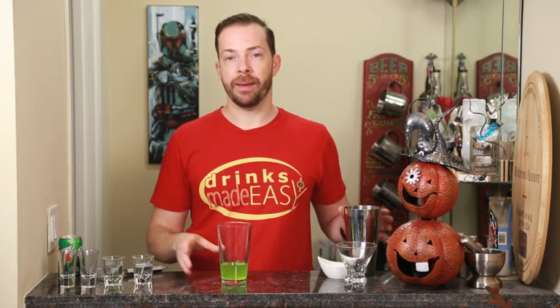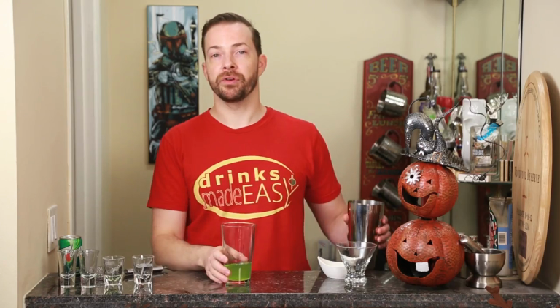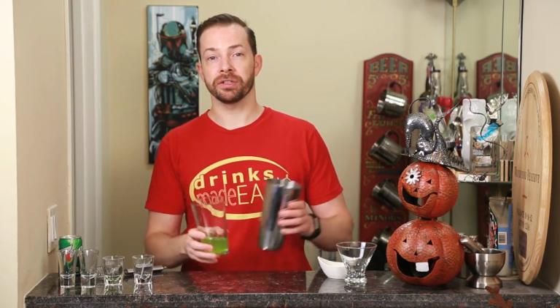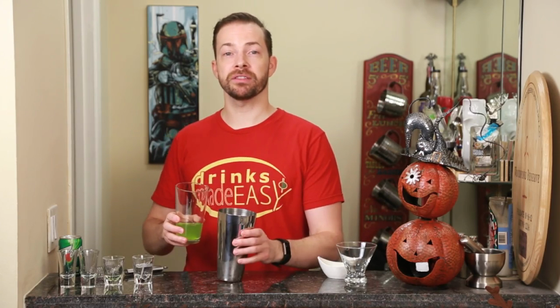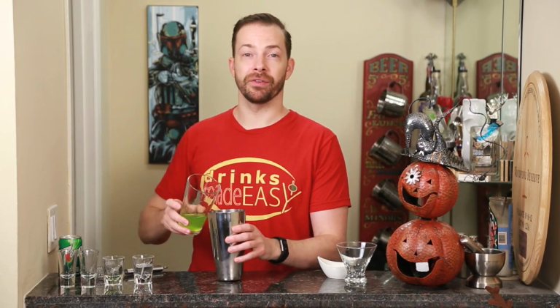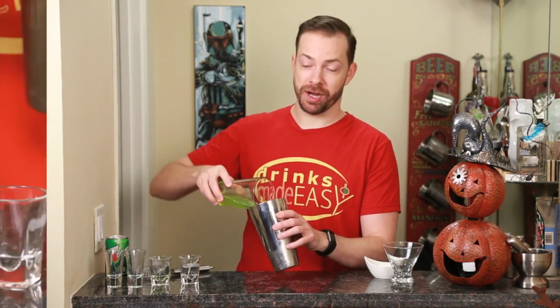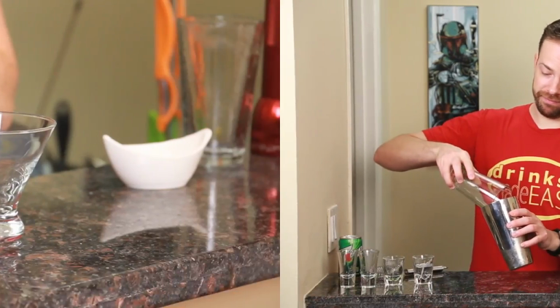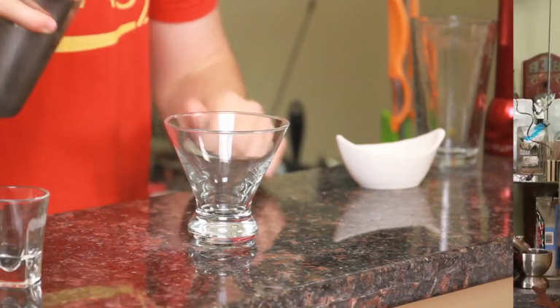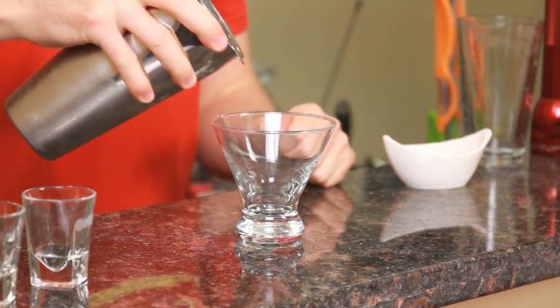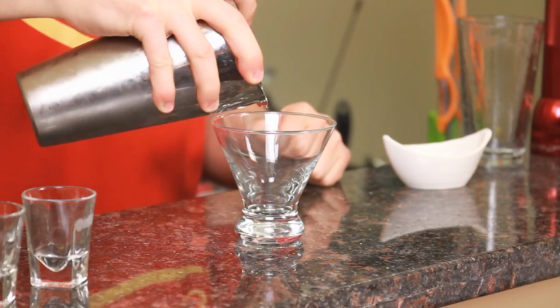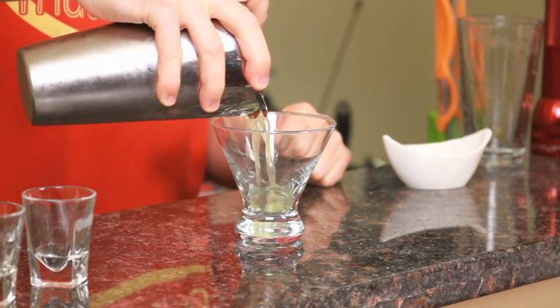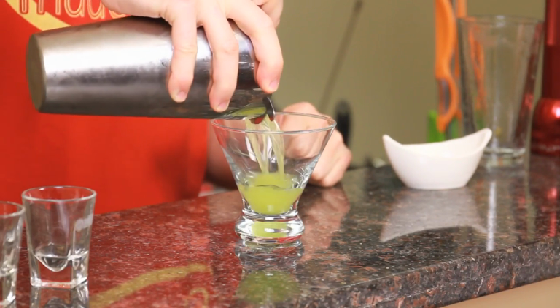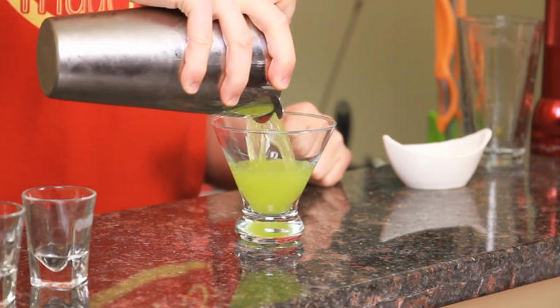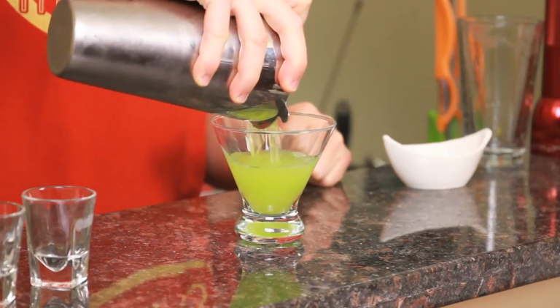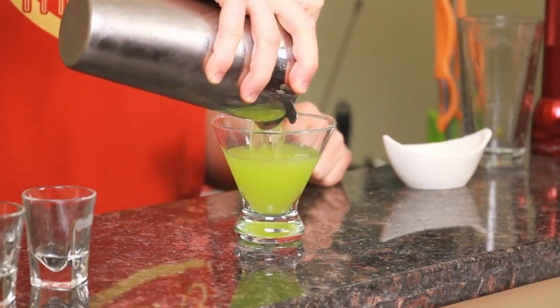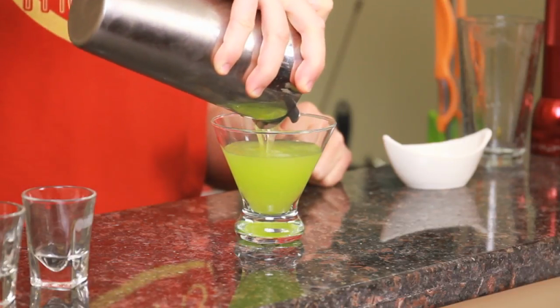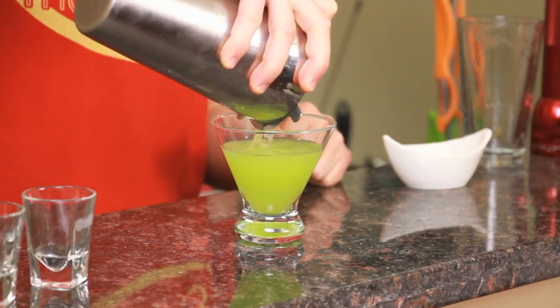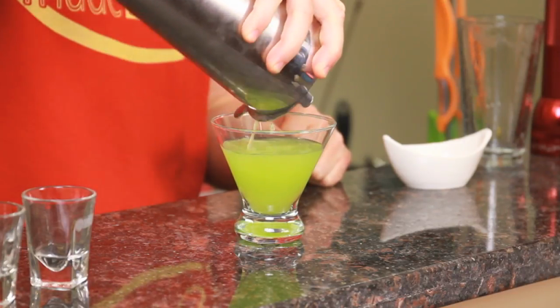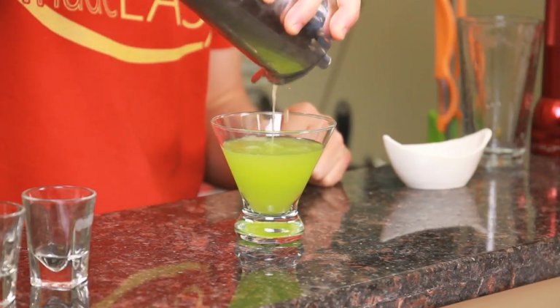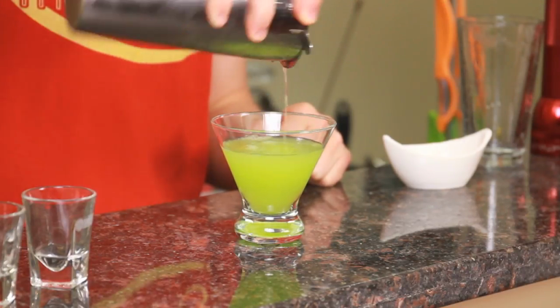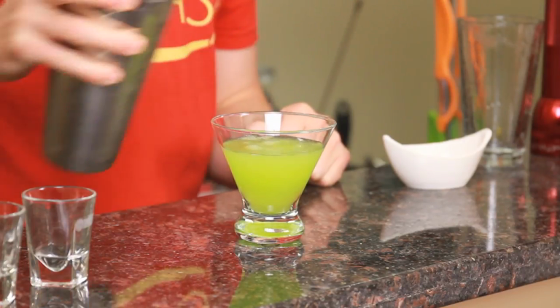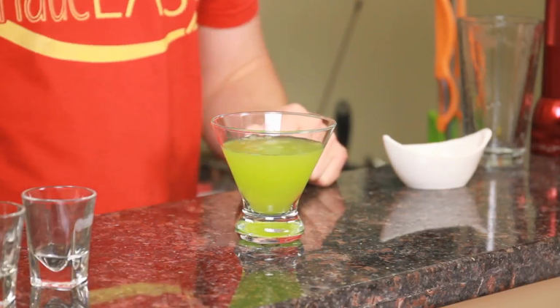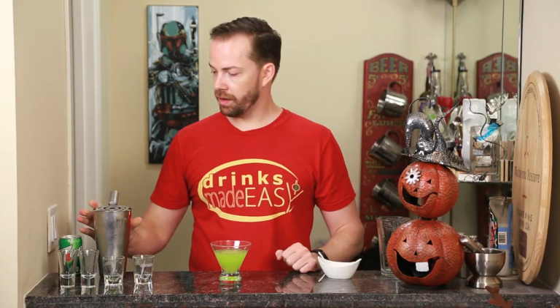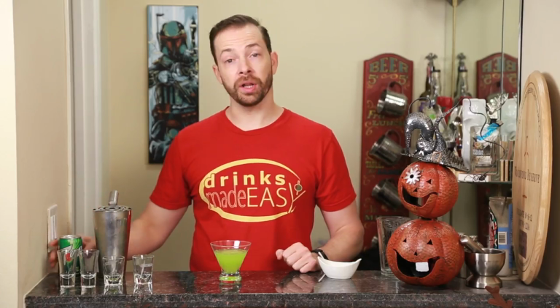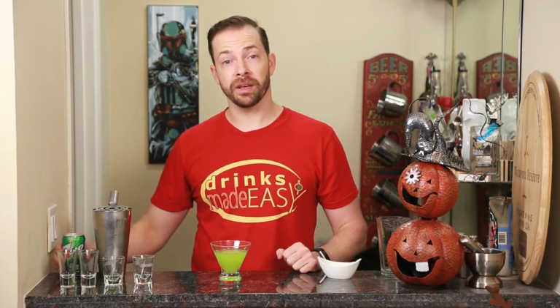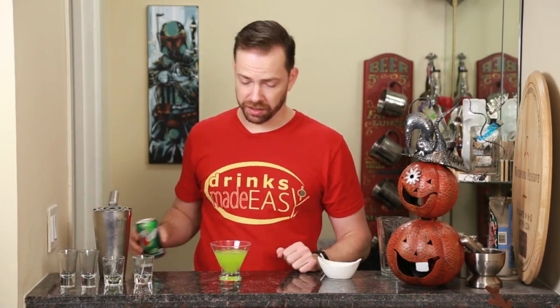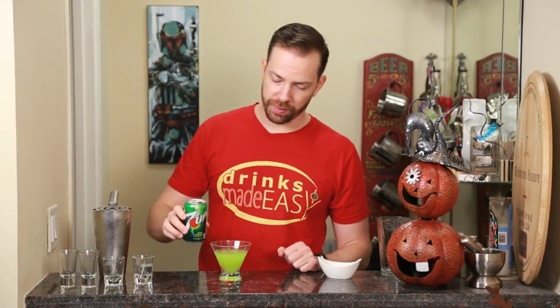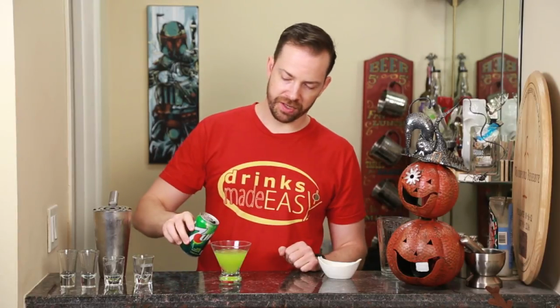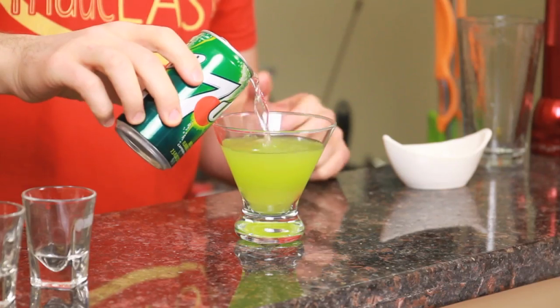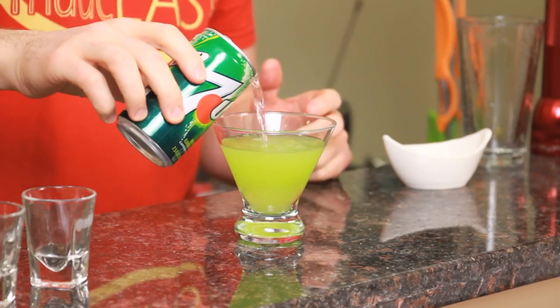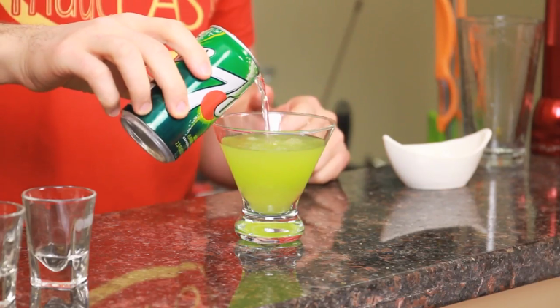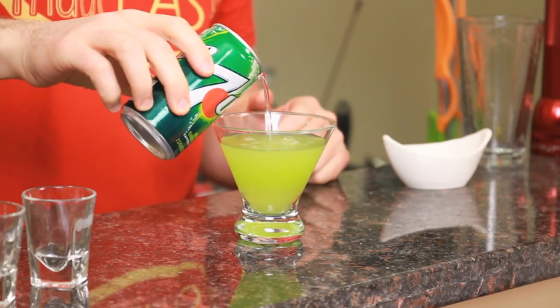Cap that off into a shaker tin of ice and give it a good shake. Strain it into the glass of your choice, and we're going to lengthen it with just a little bit of 7up, or you can also use Sprite.